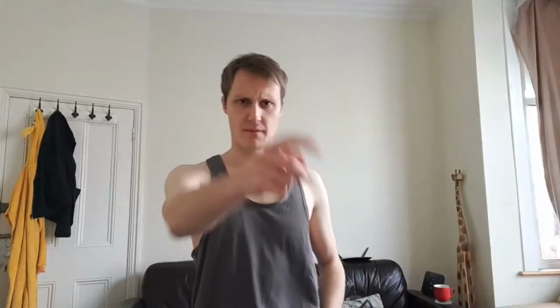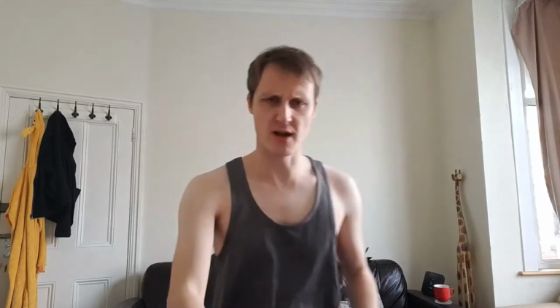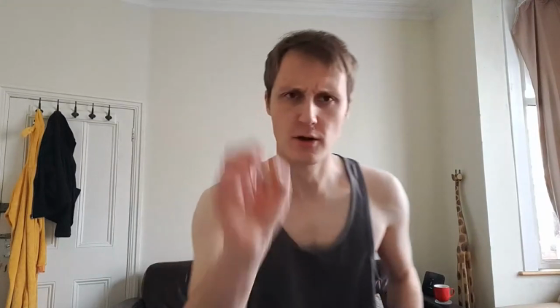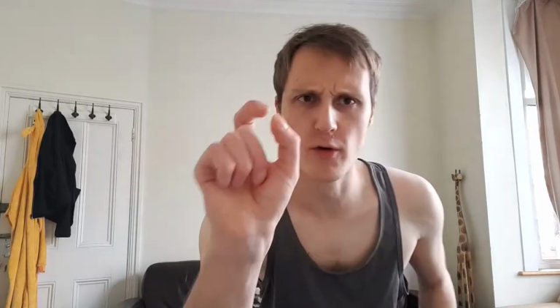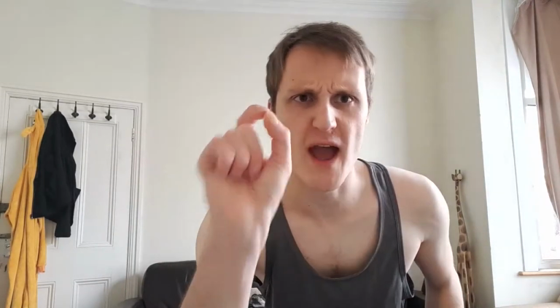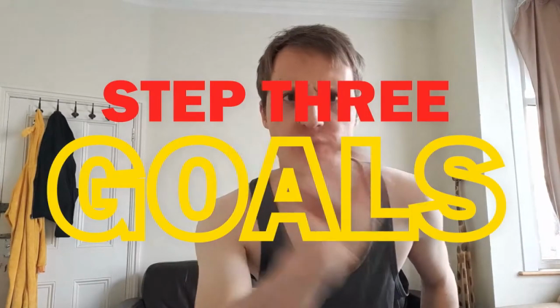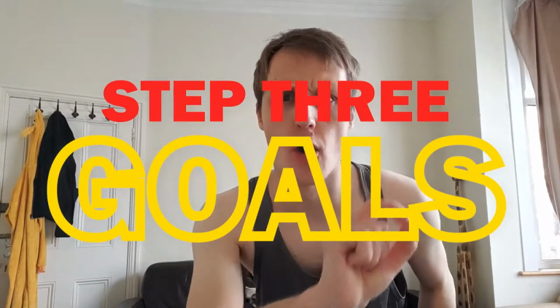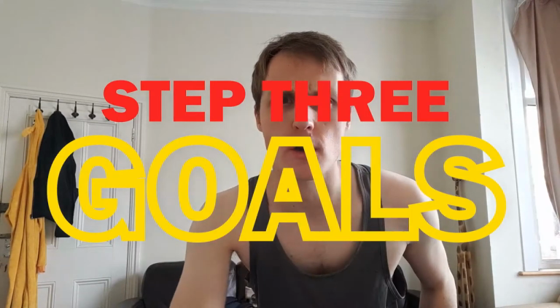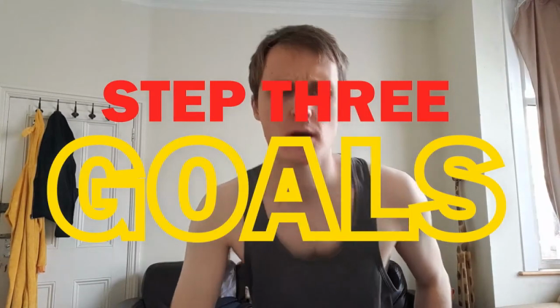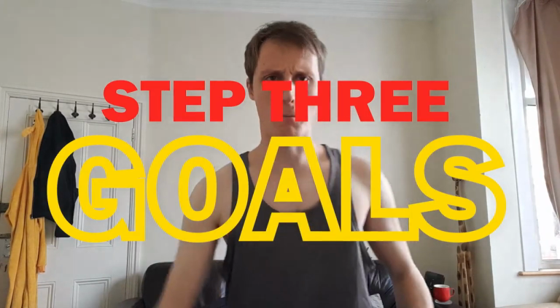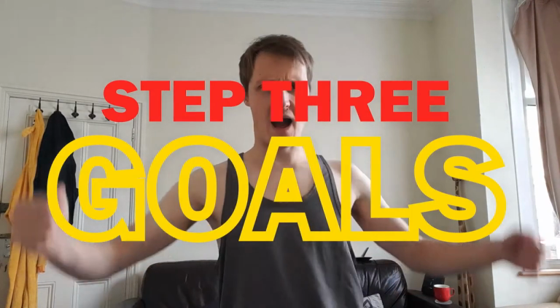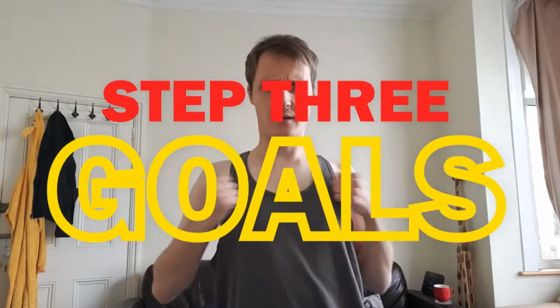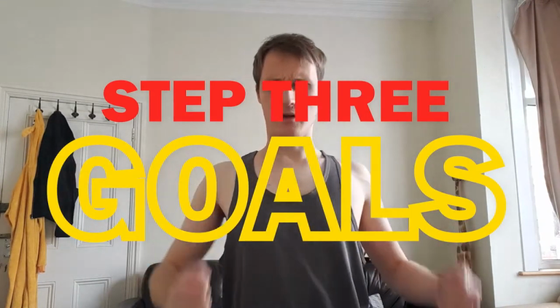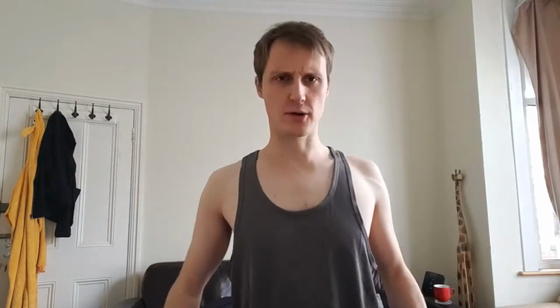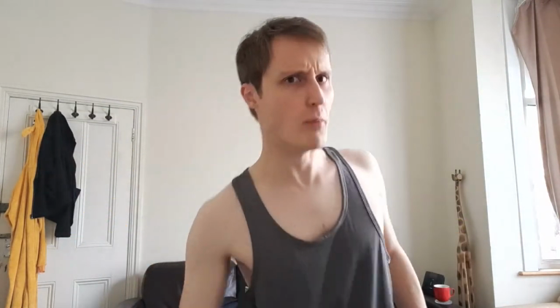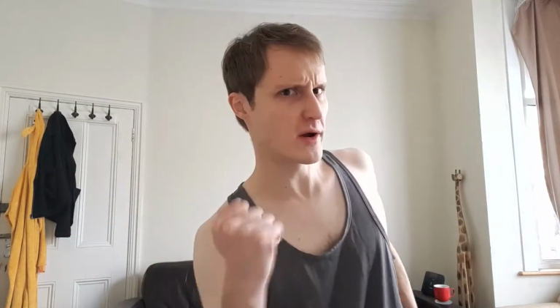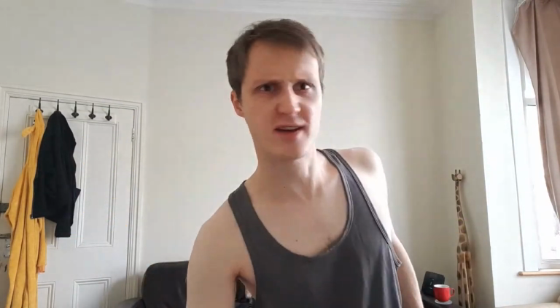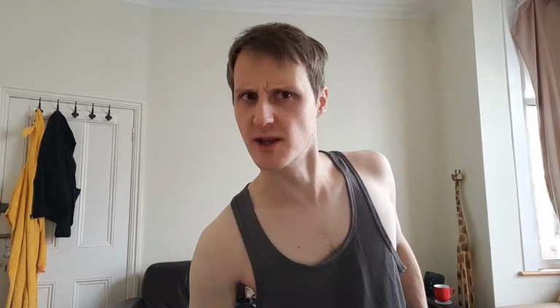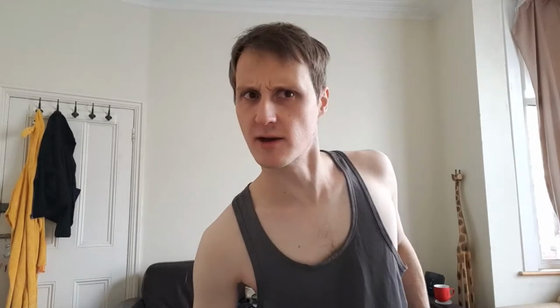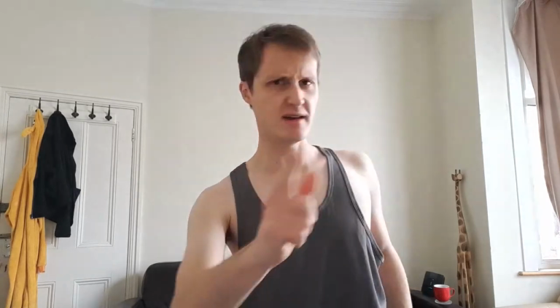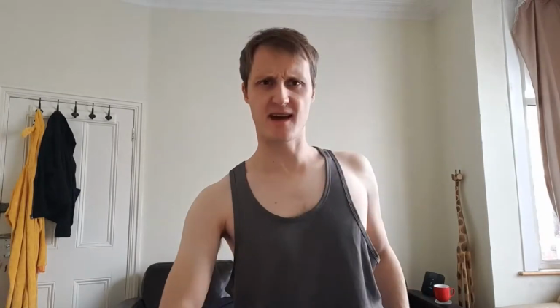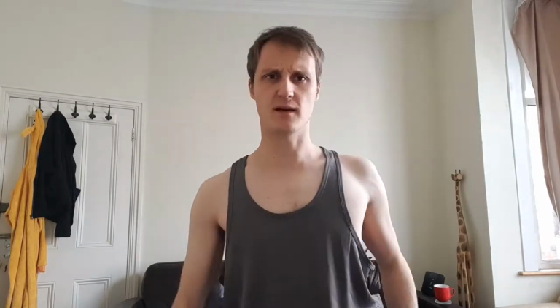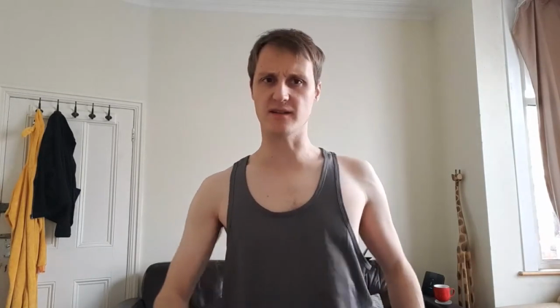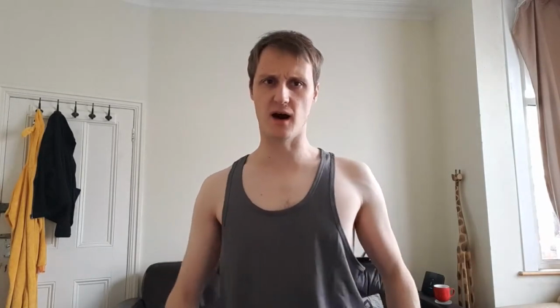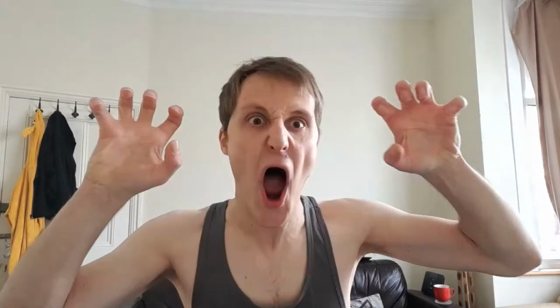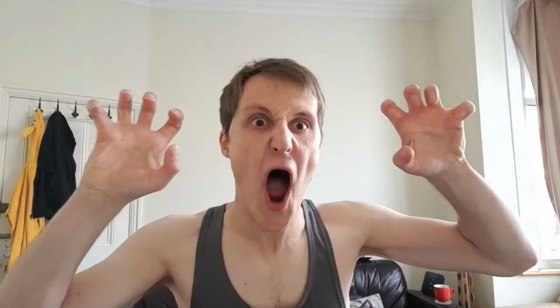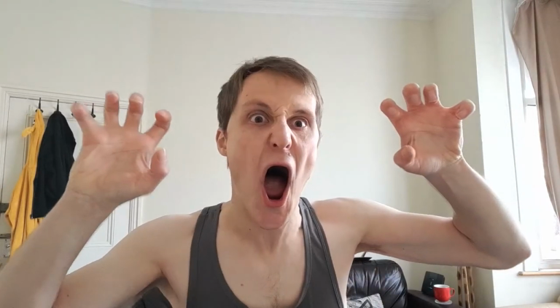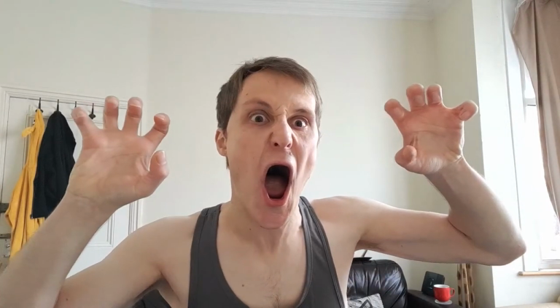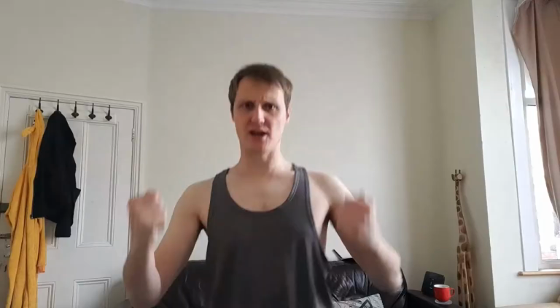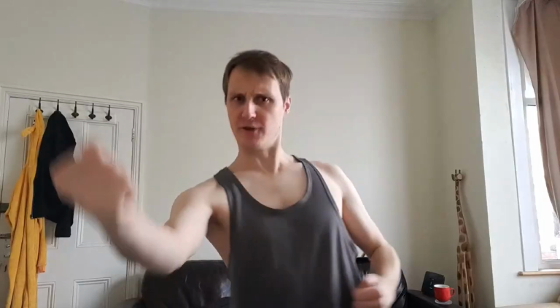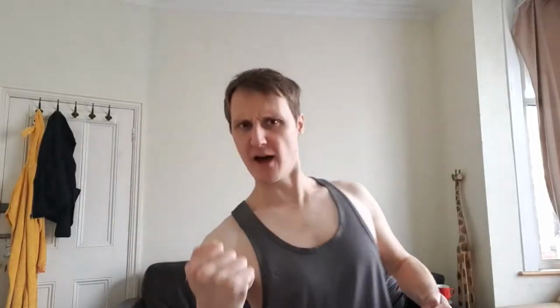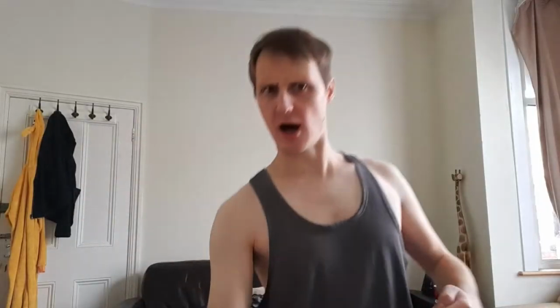Step three: know your end goal. Mine is to look more intimidating. Easy said, easy done. Goals achieved, level up.